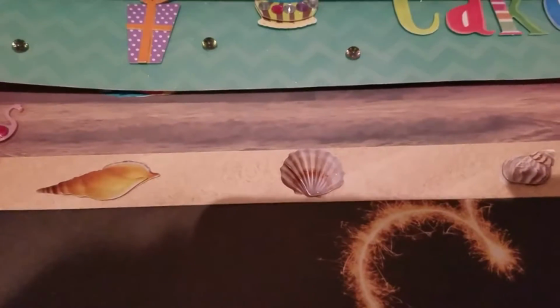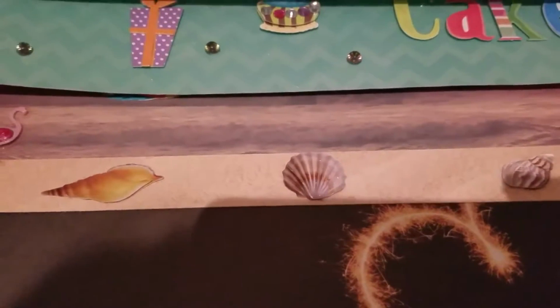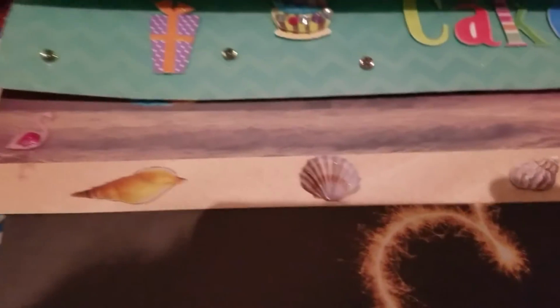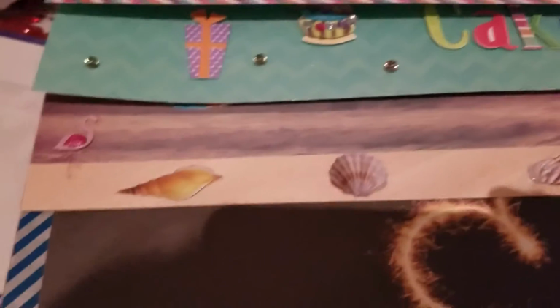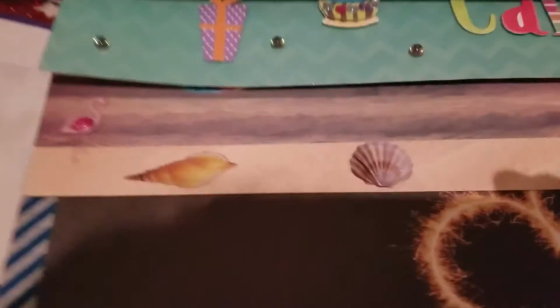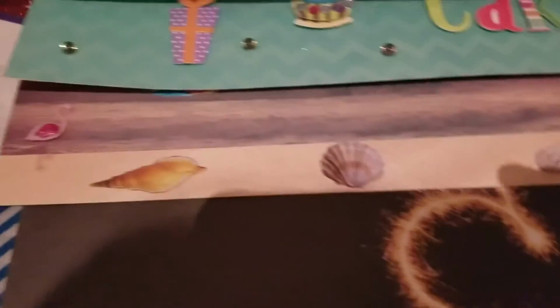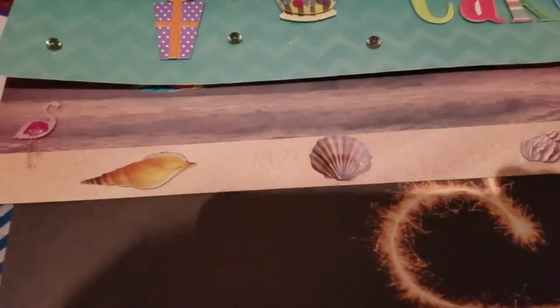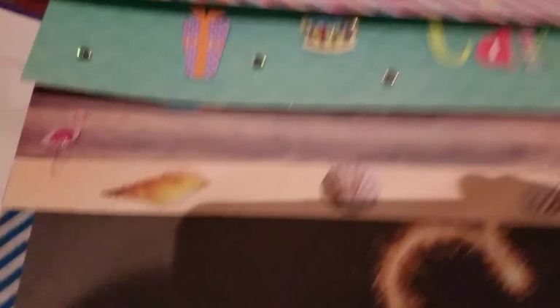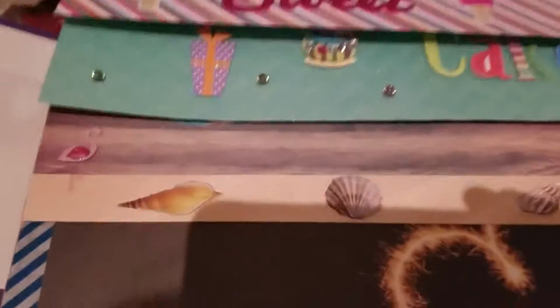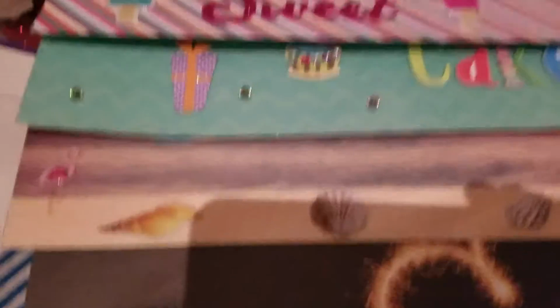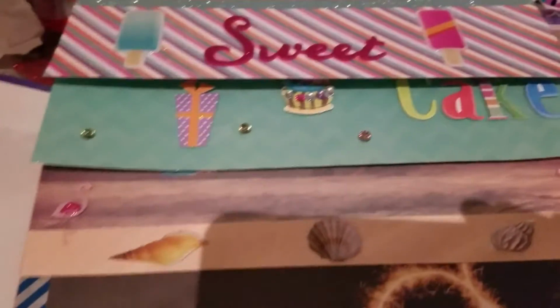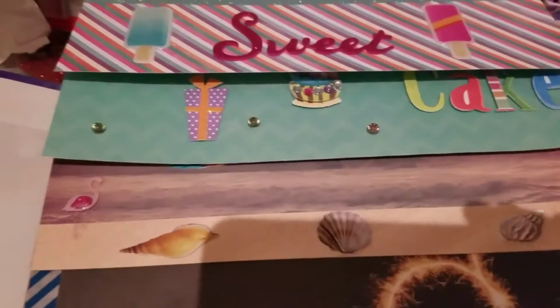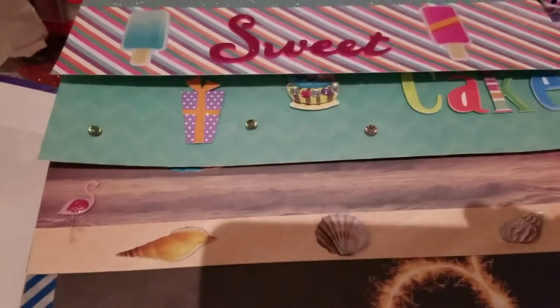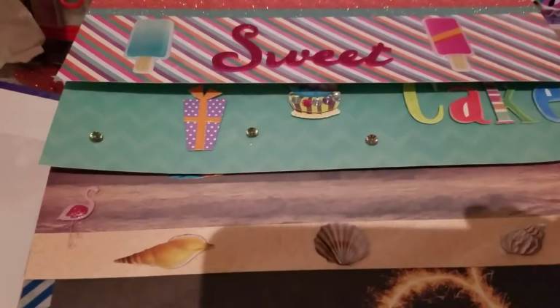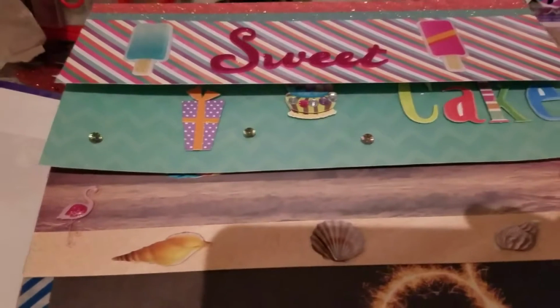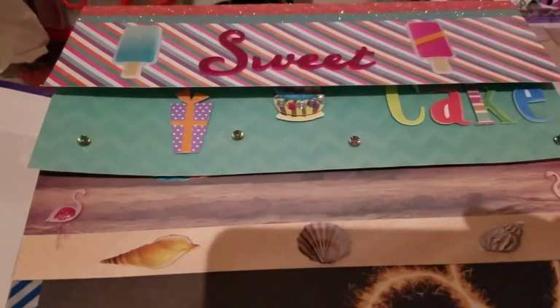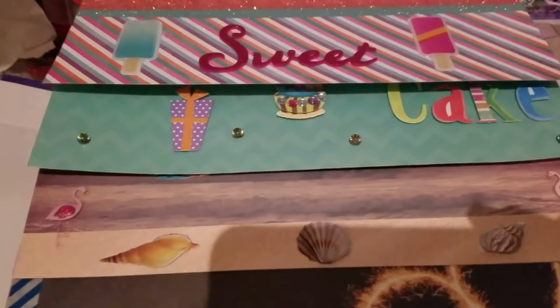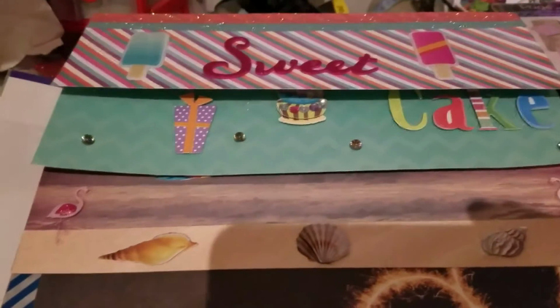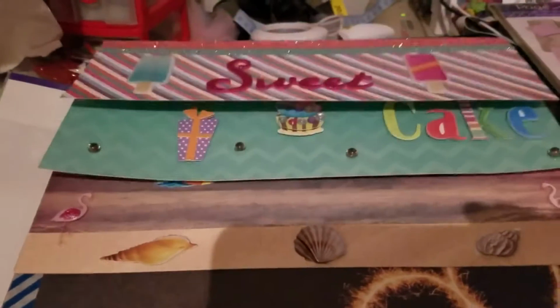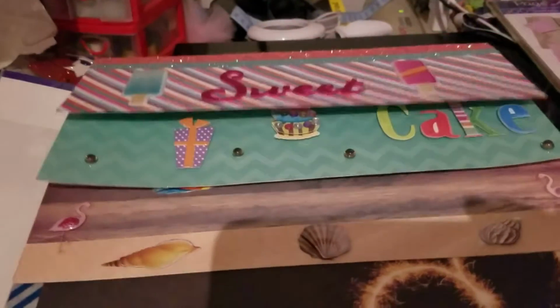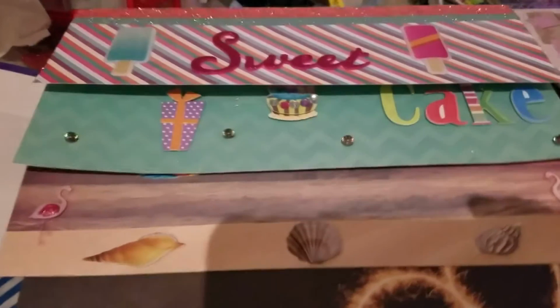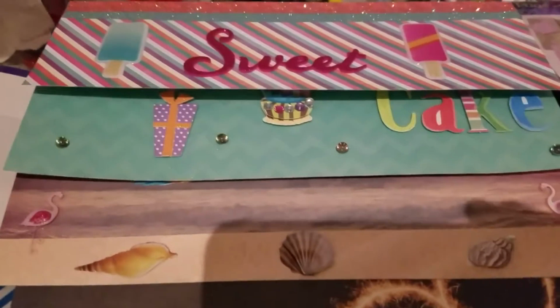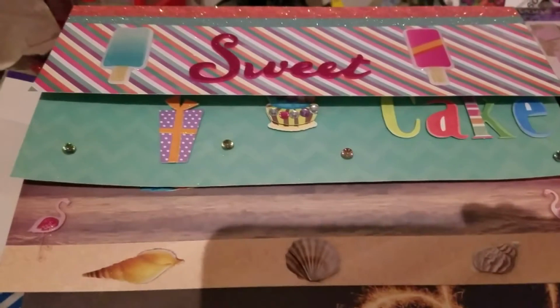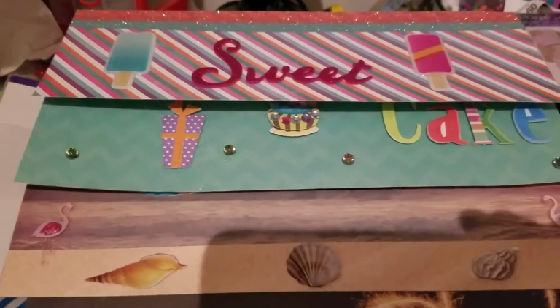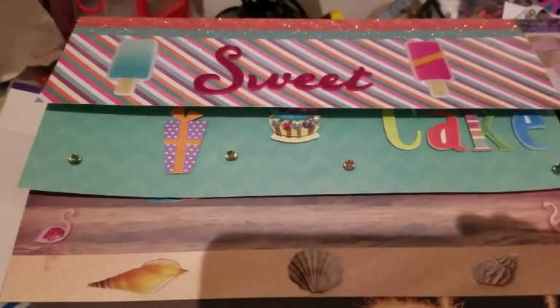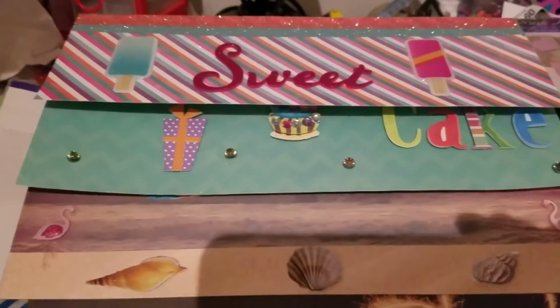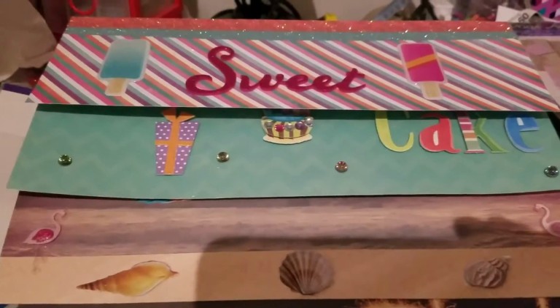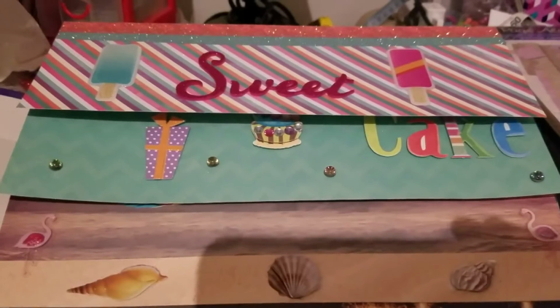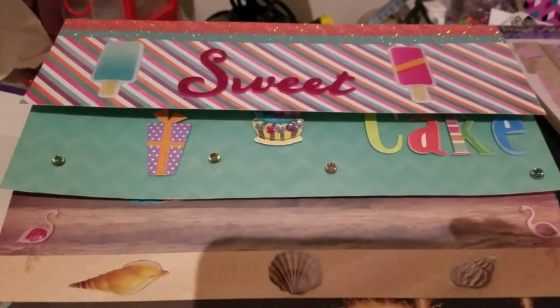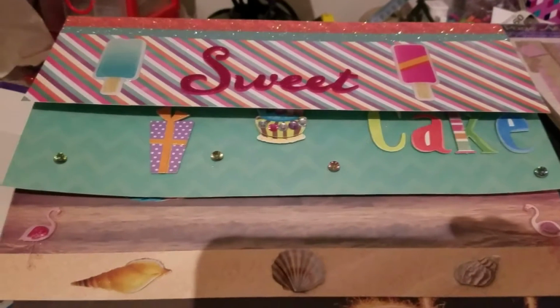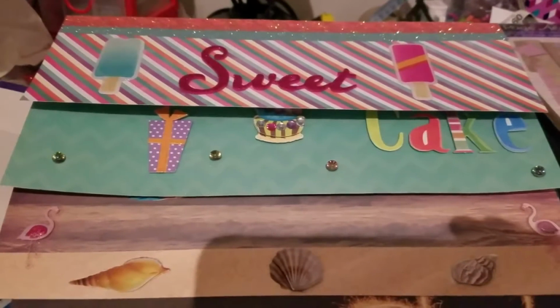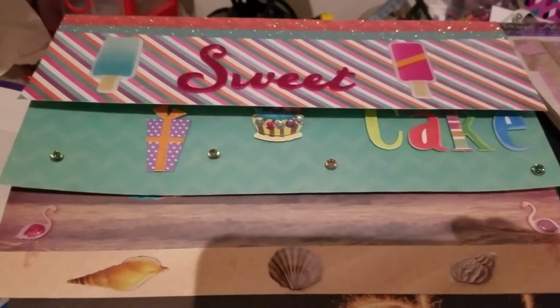Hi everybody, this is Tanya from the Frugal Cafe and I'm coming on here tonight. I wanted to do a project share for you guys. I made this tonight for Leanna over at It's a Deal on YouTube.